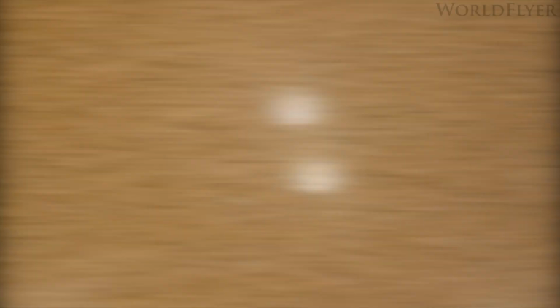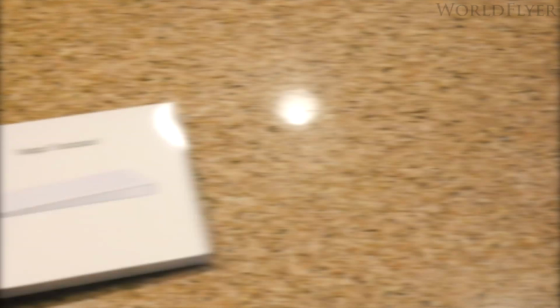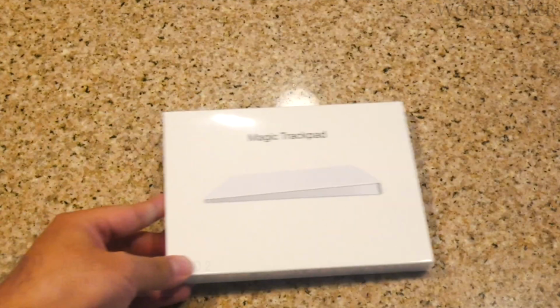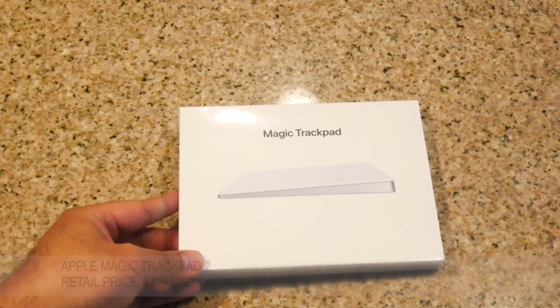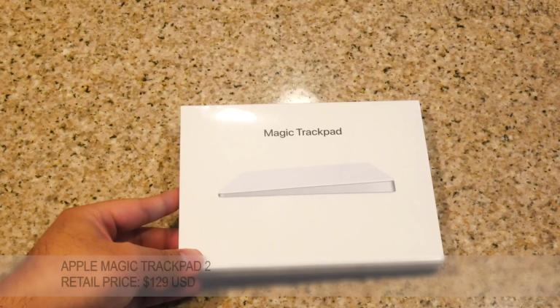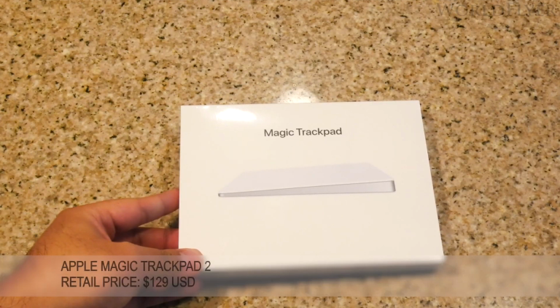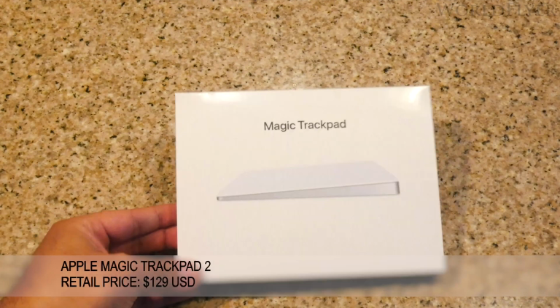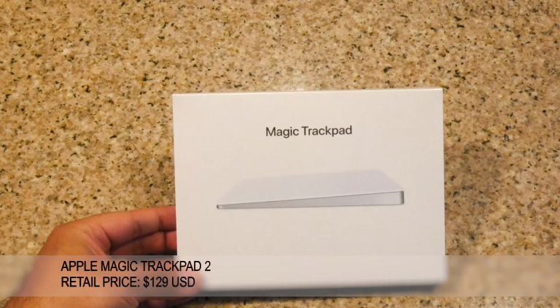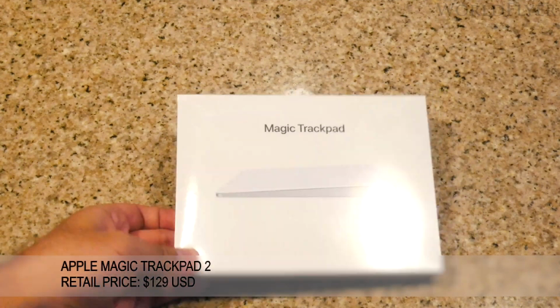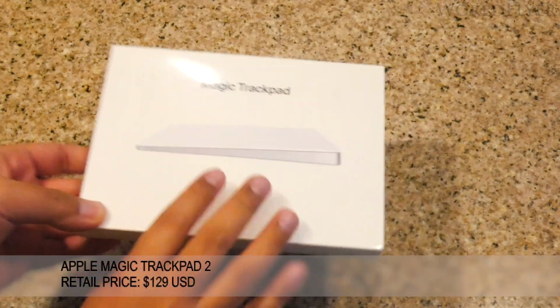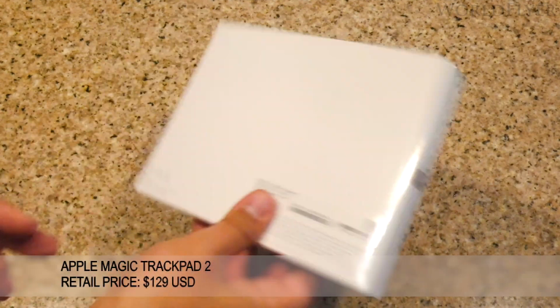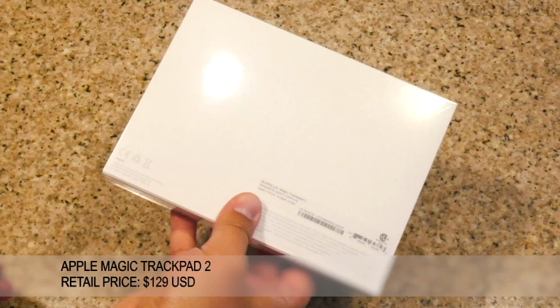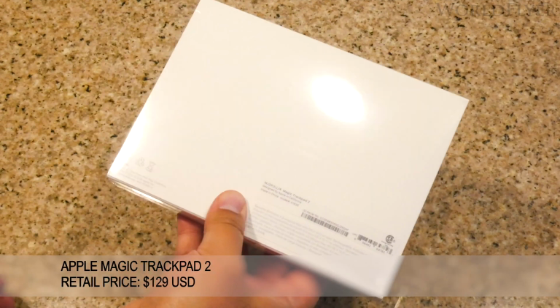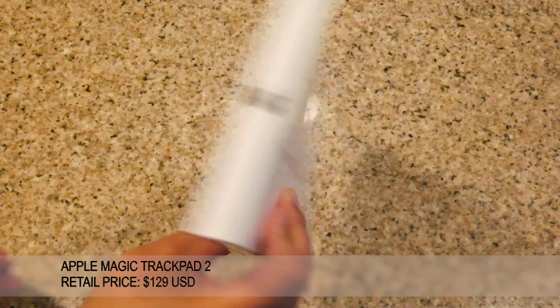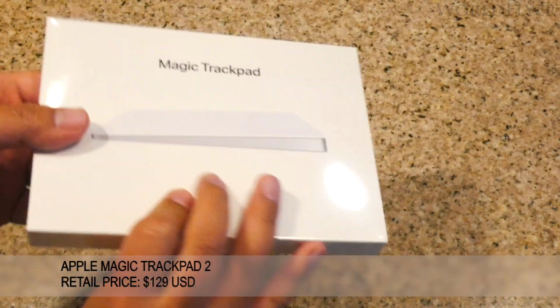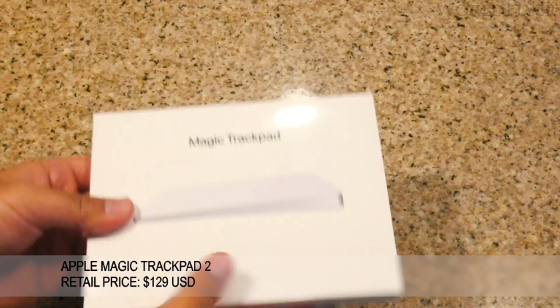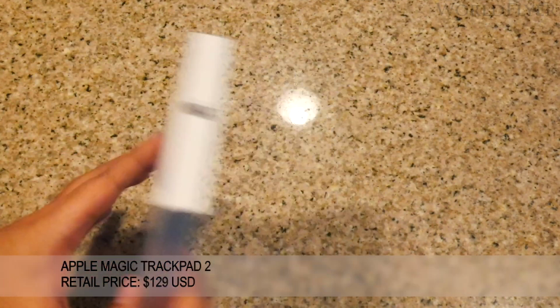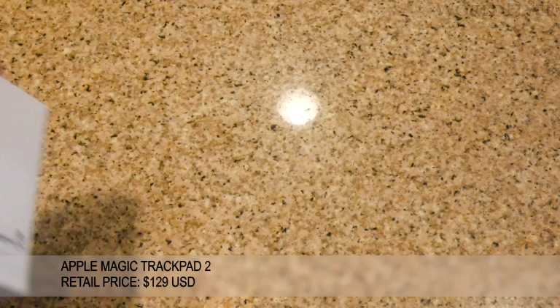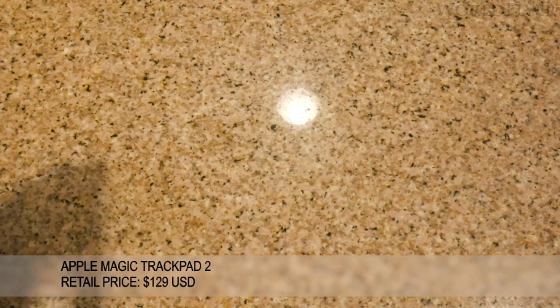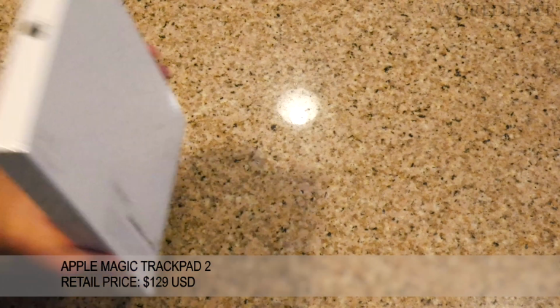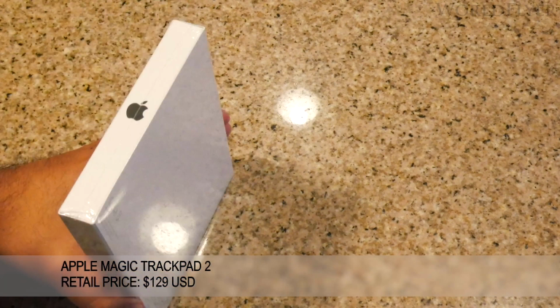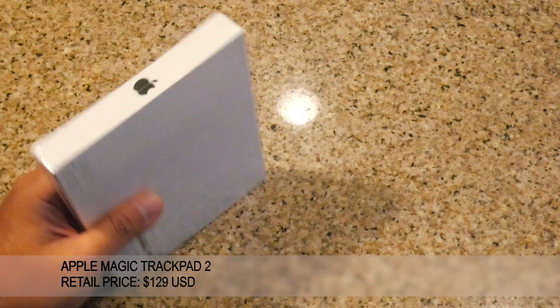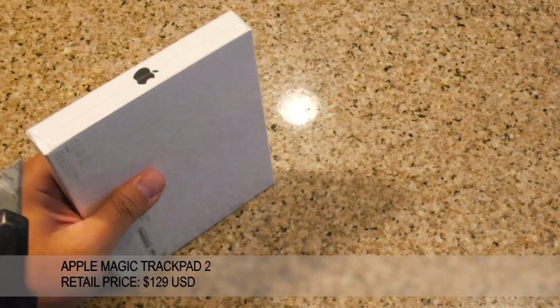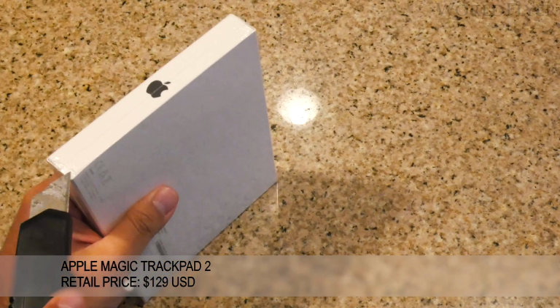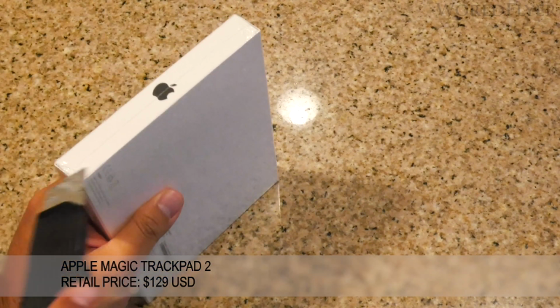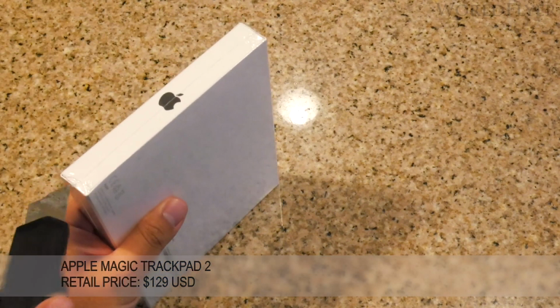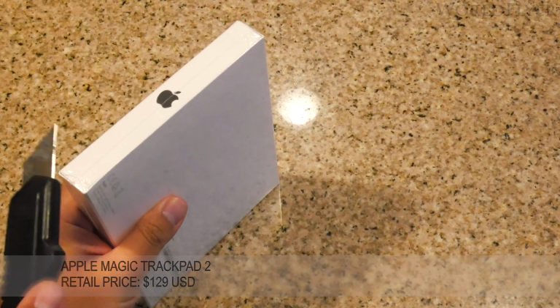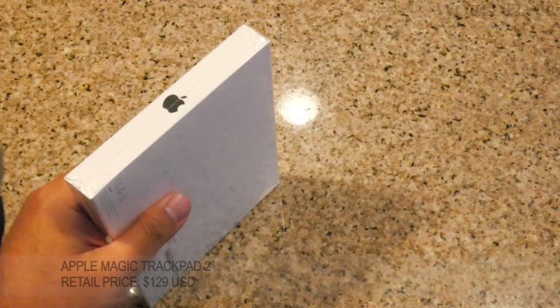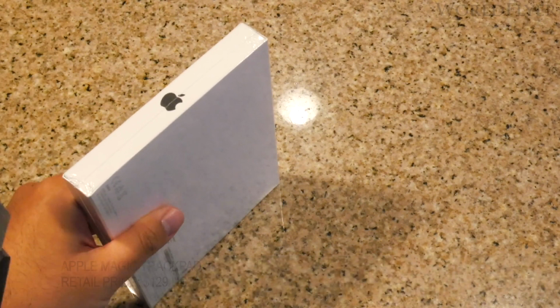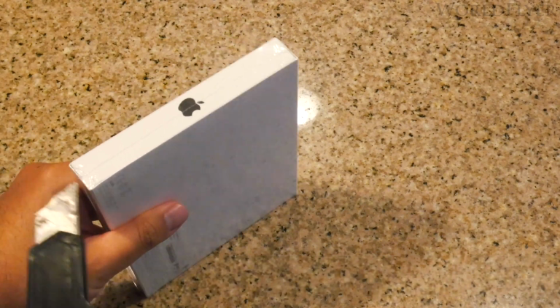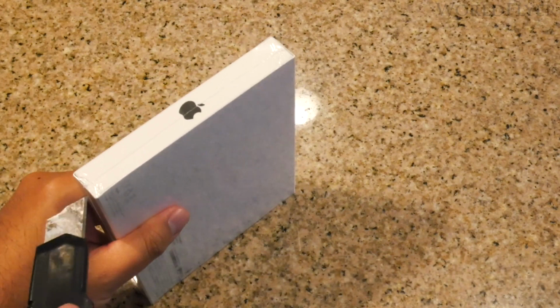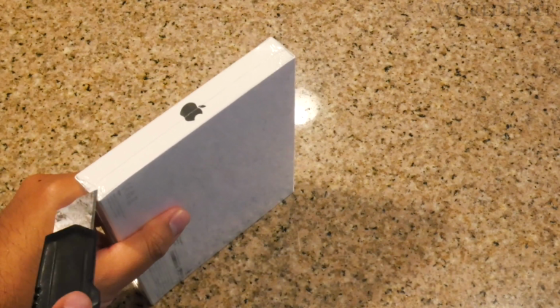Now for the Magic Trackpad 2. I decided to go with the trackpad because the majority of my tasks are related to video editing, and it's the input device I prefer for such tasks.